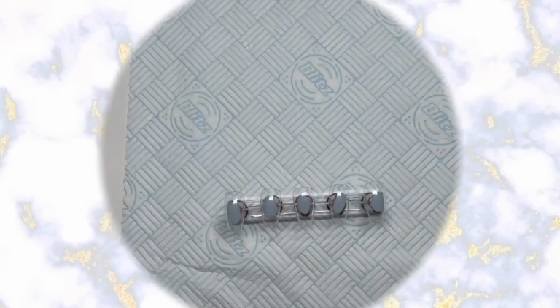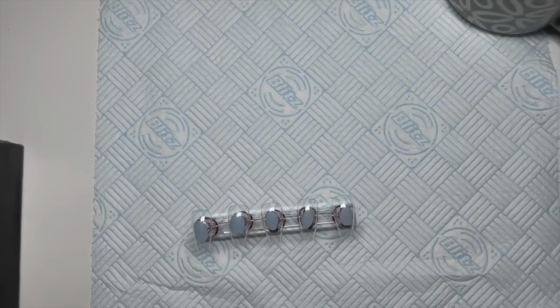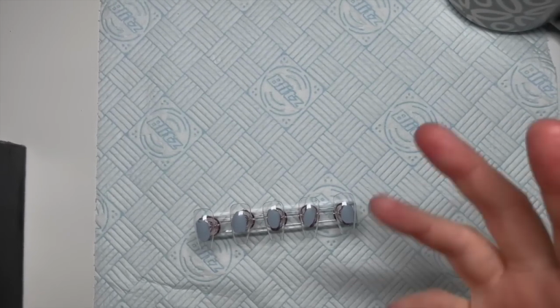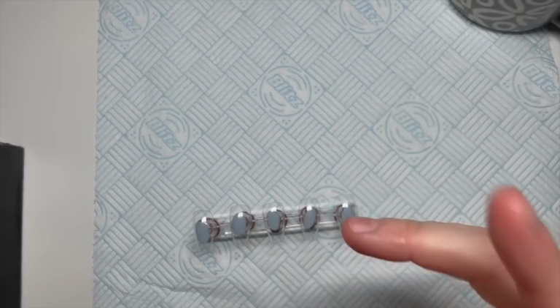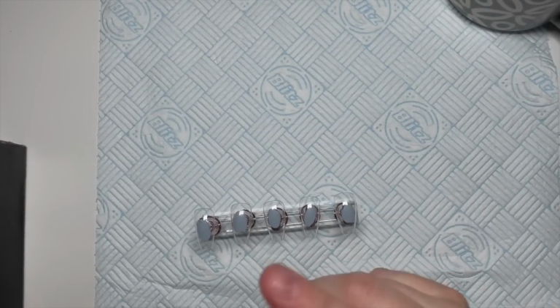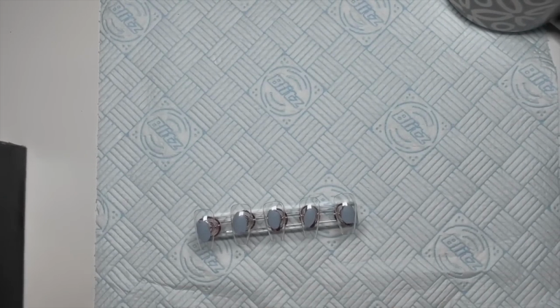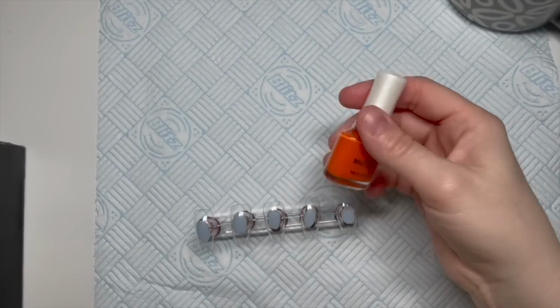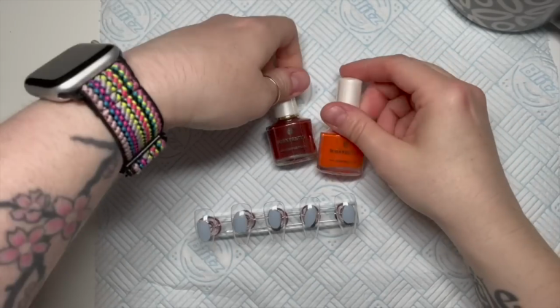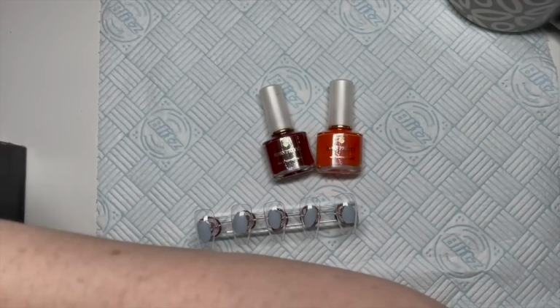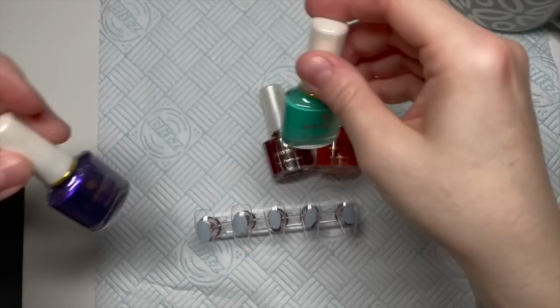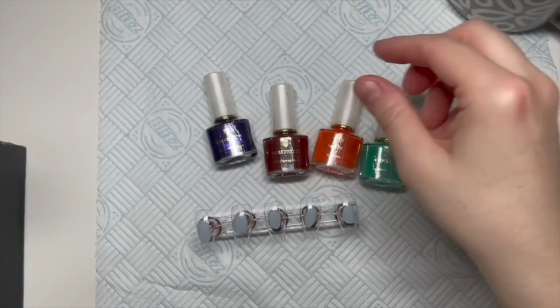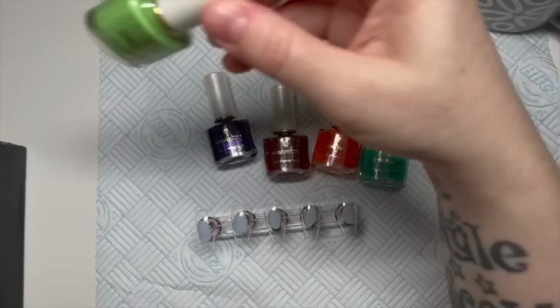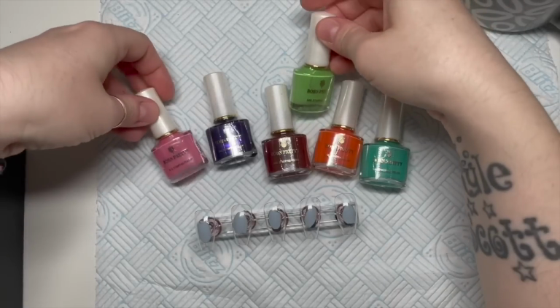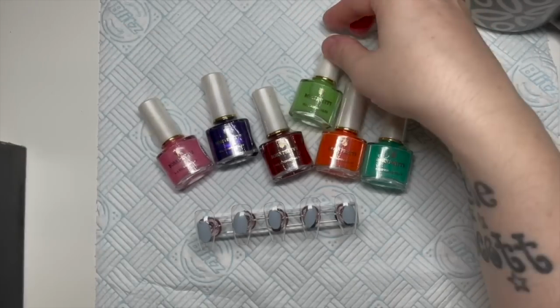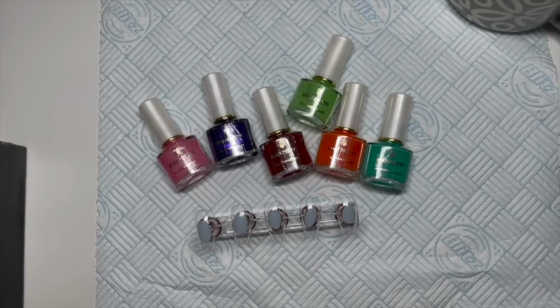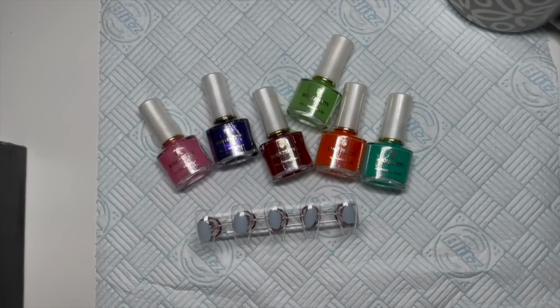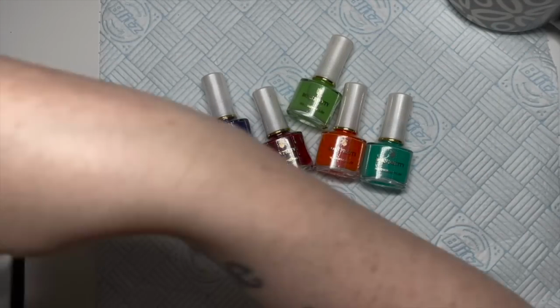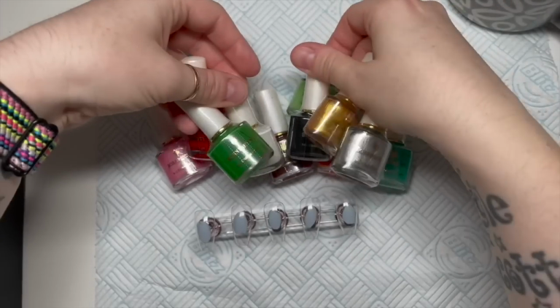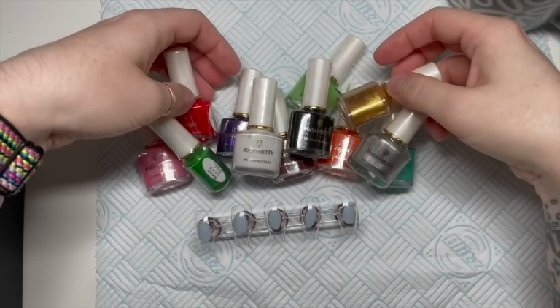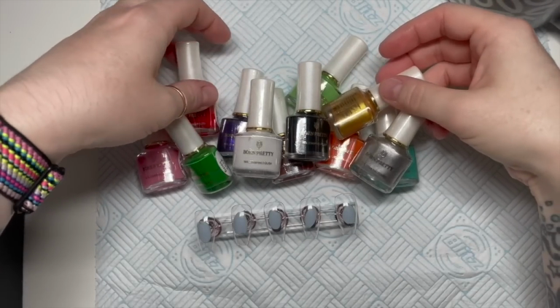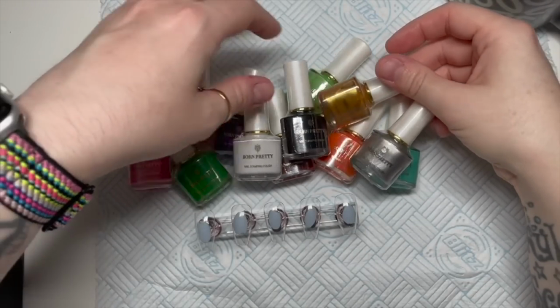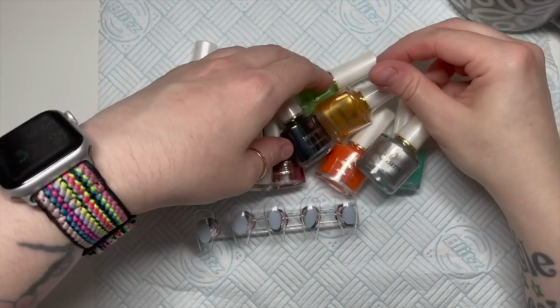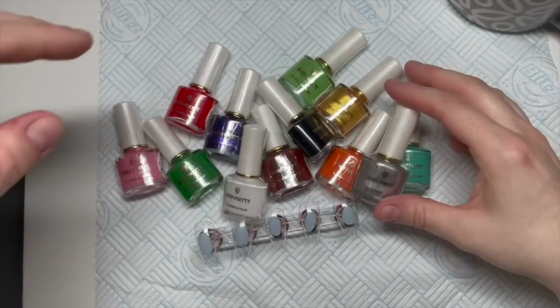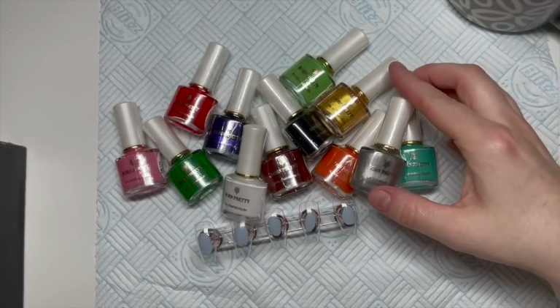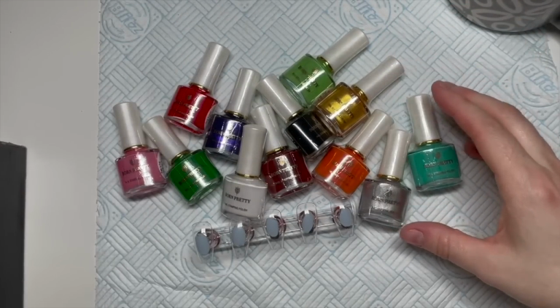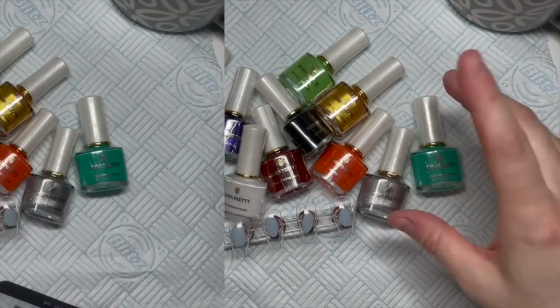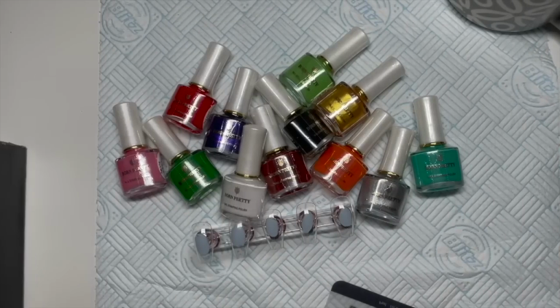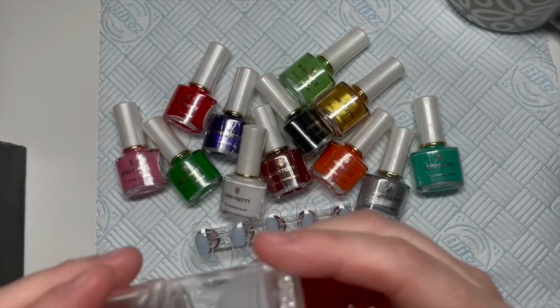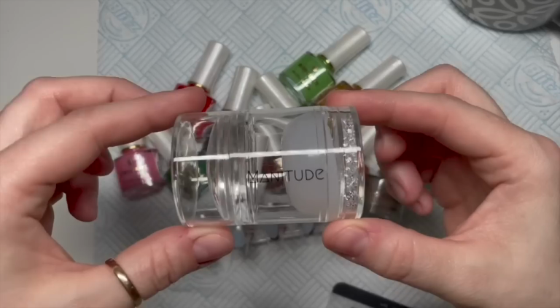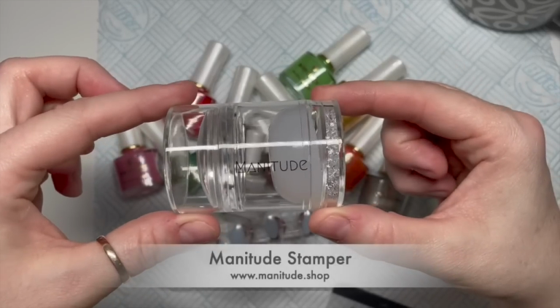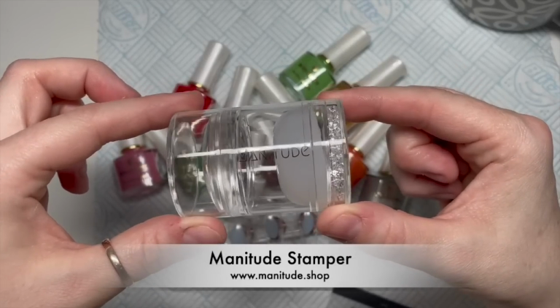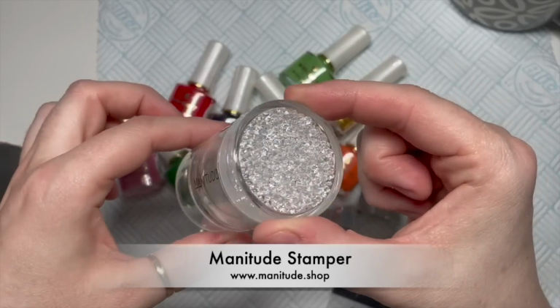Hi everyone, welcome back to a new video! Today I'm going to be trying some stamping - I'm not very good at stamping, so do bear with me. I bought a whole load of Born Pretty stamping gel polishes.